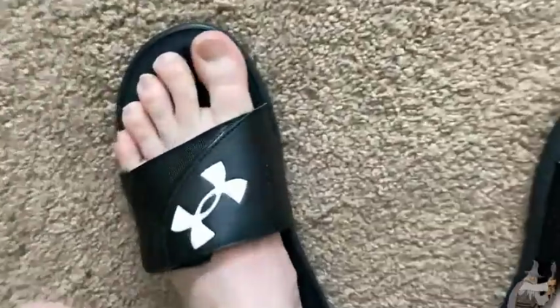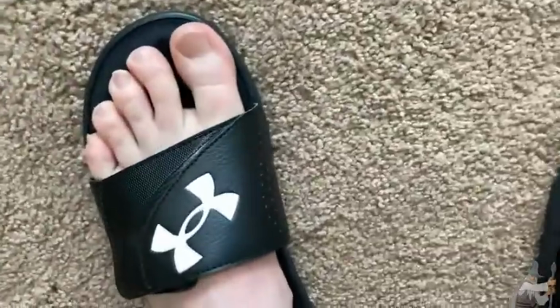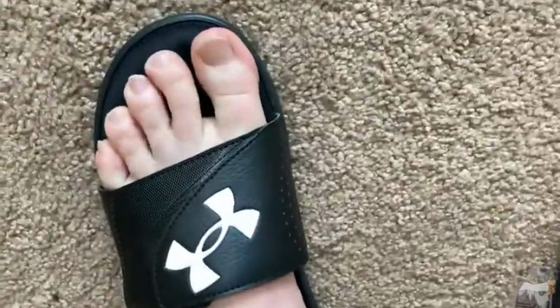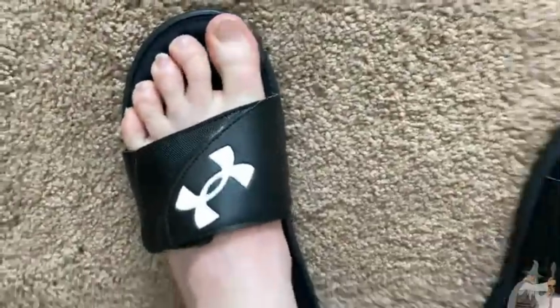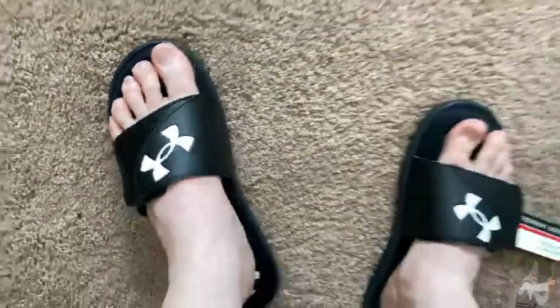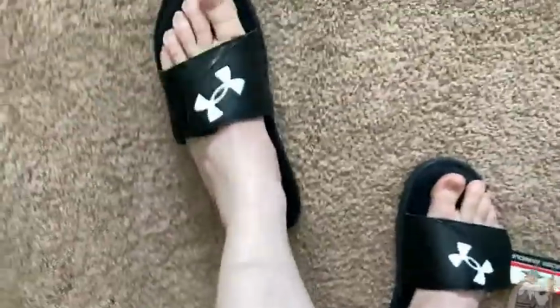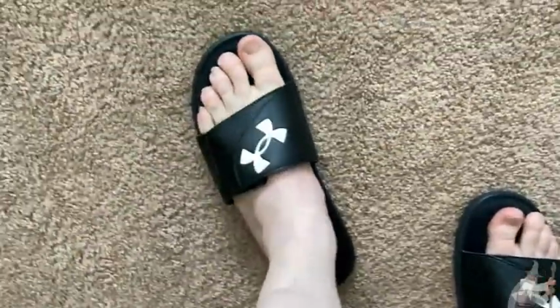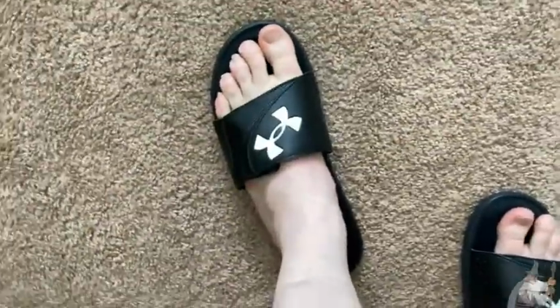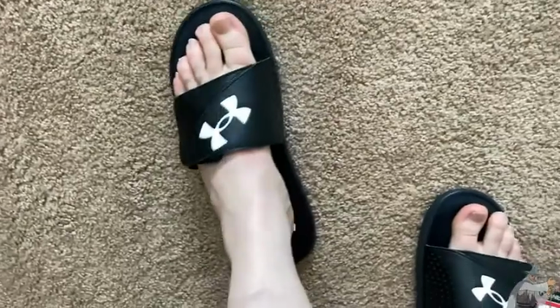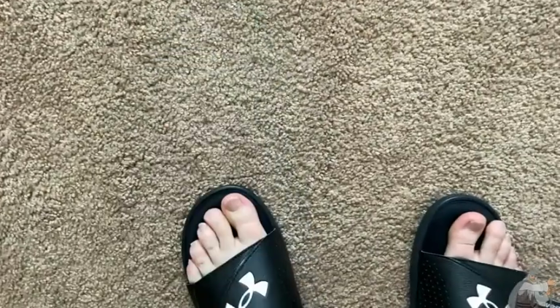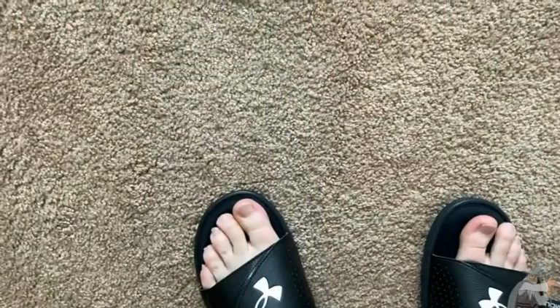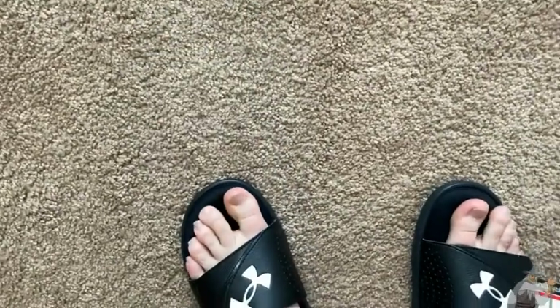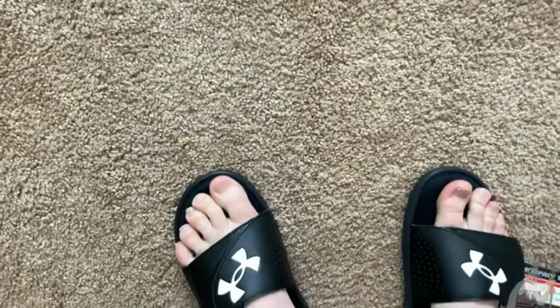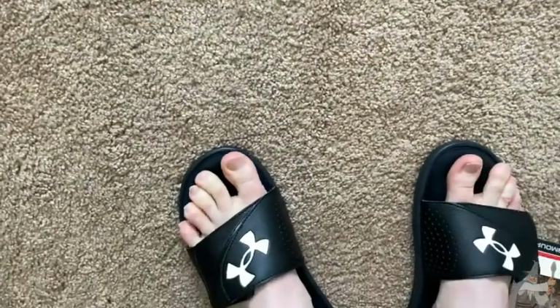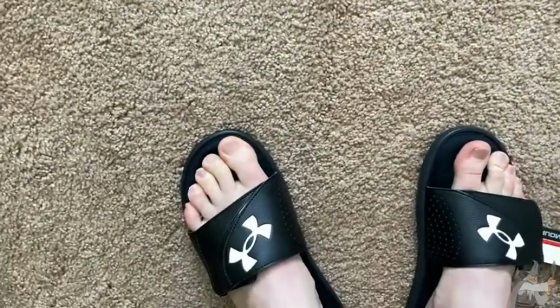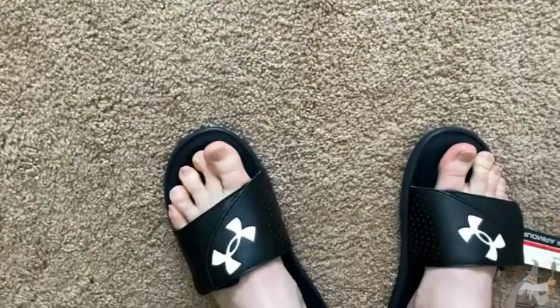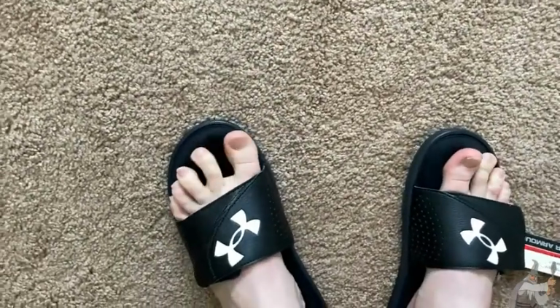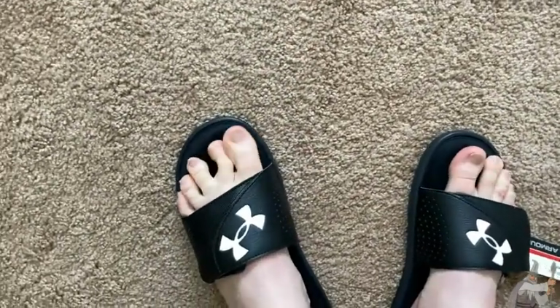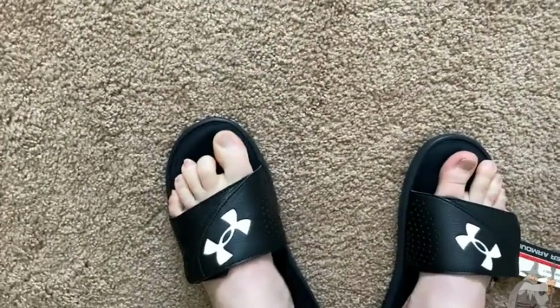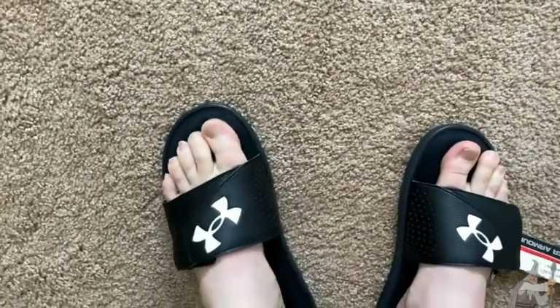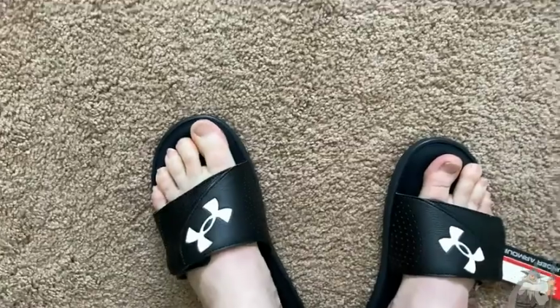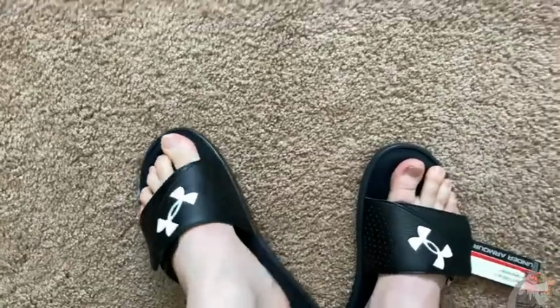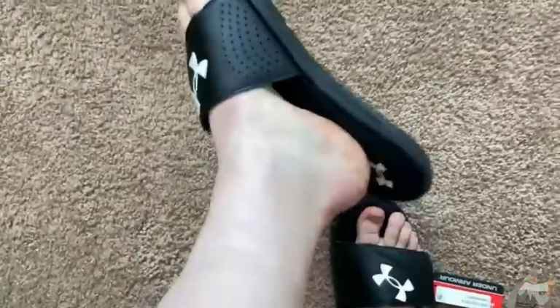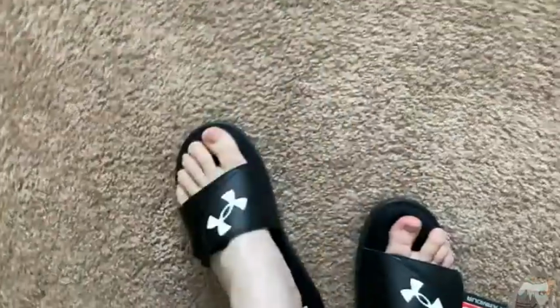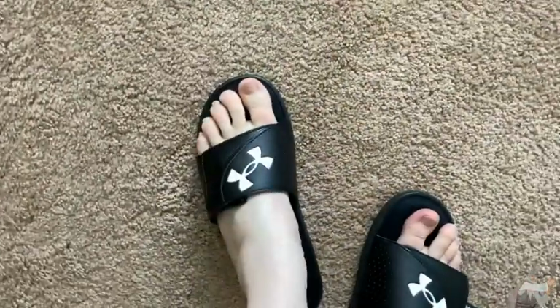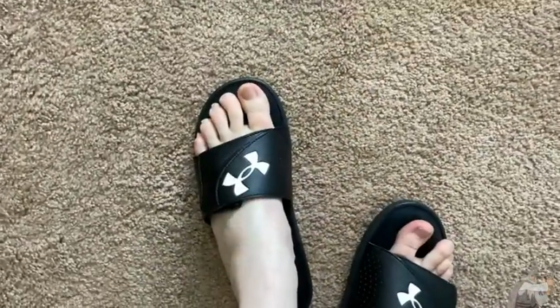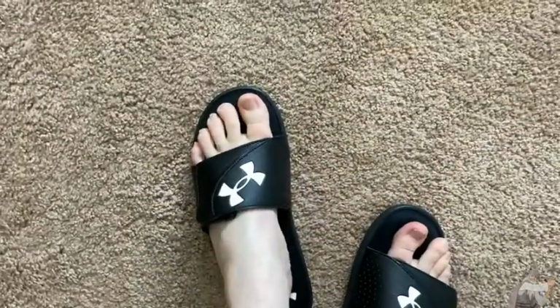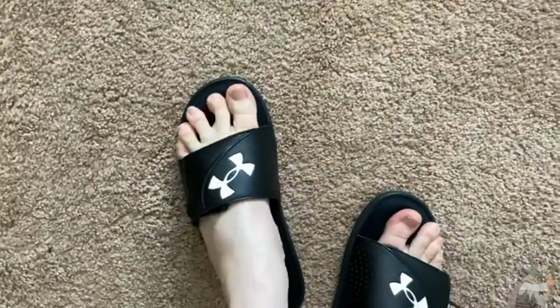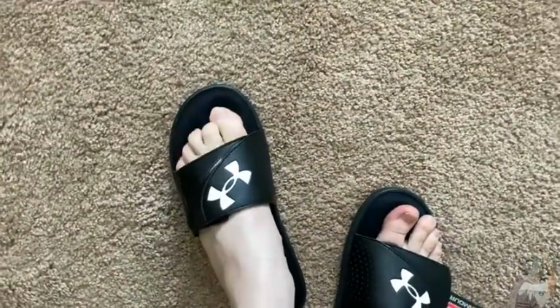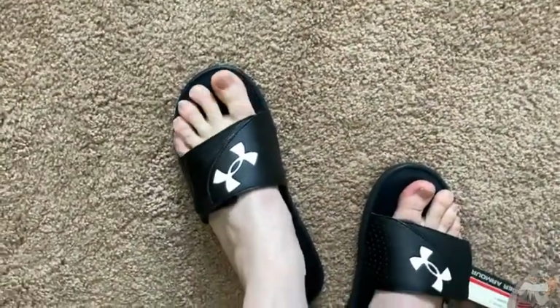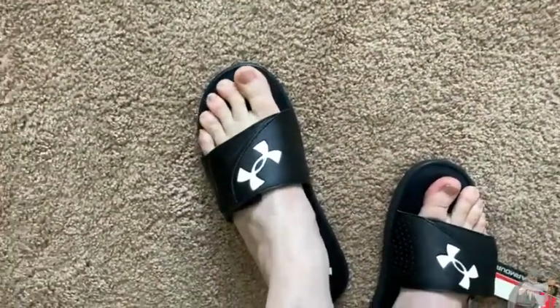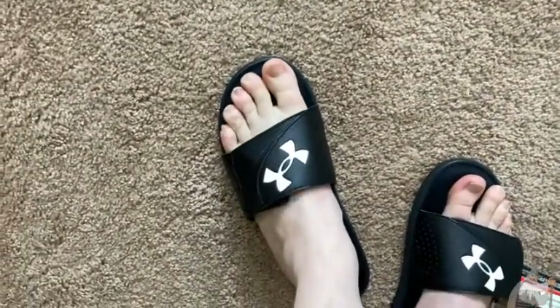Super nice, these are so nice. It's like I'm walking on a cloud. I suppose you could wear these with socks, but I was wearing socks just now and I decided to take off my socks so I can get a good feel for it.